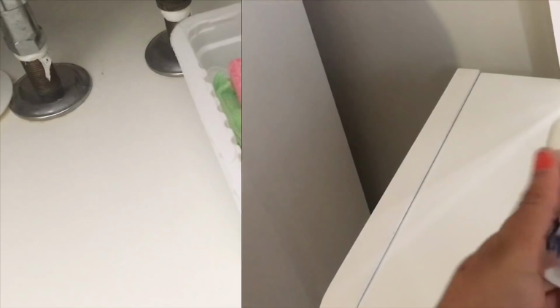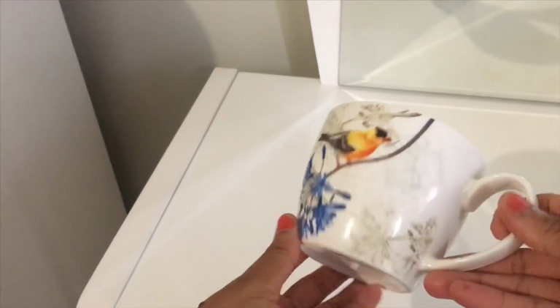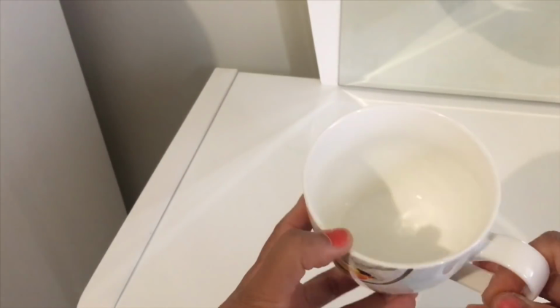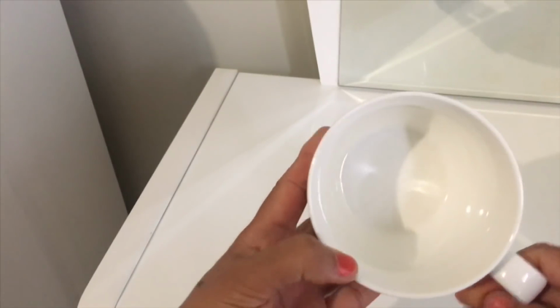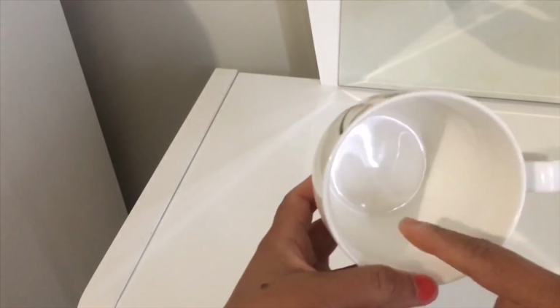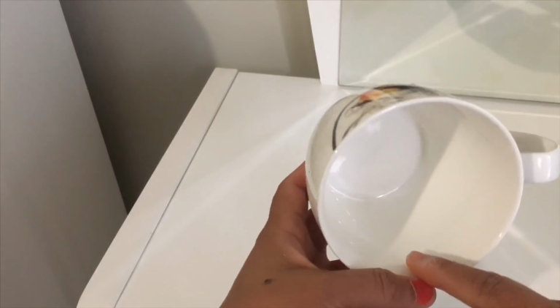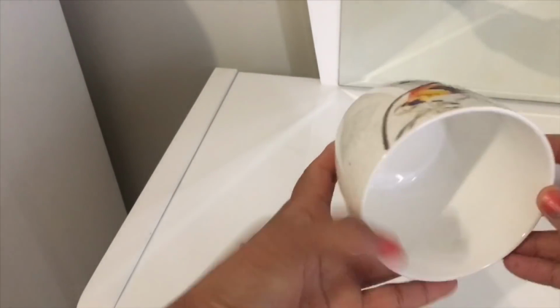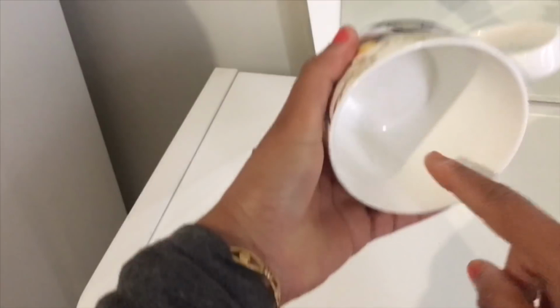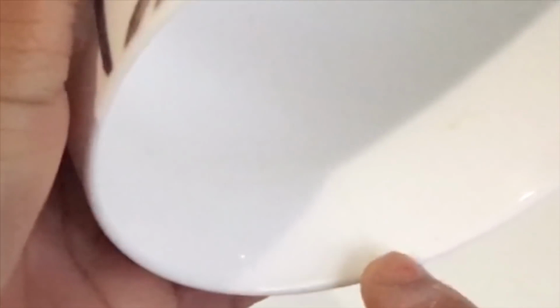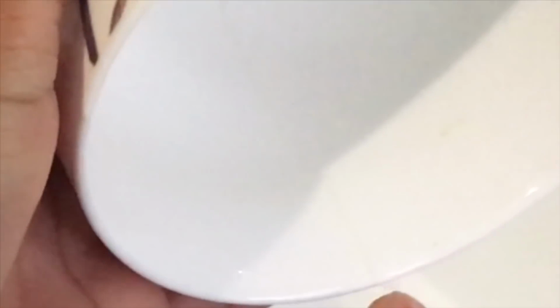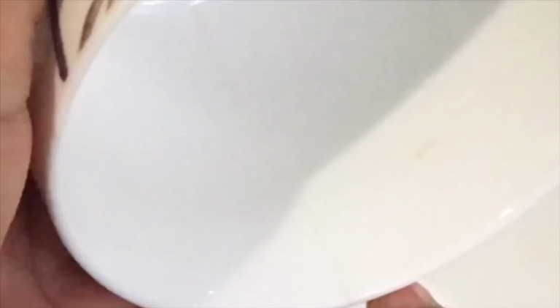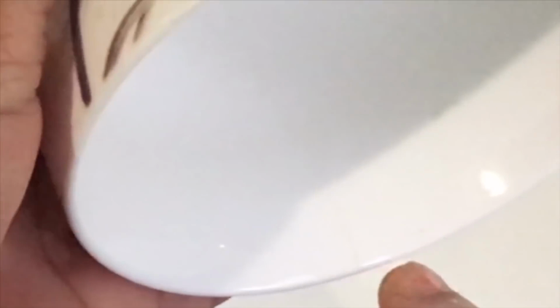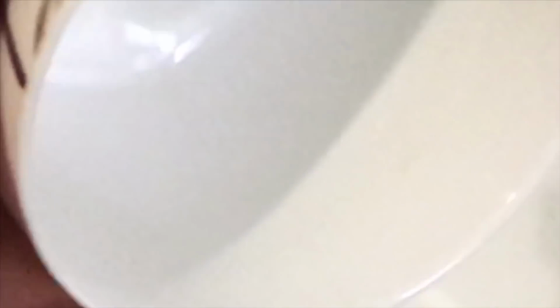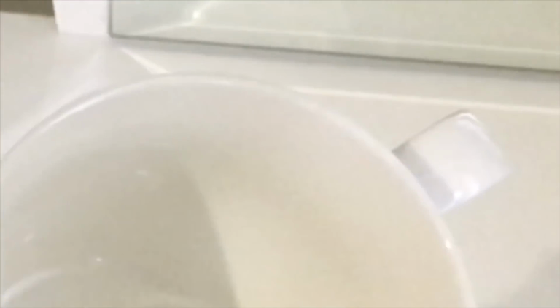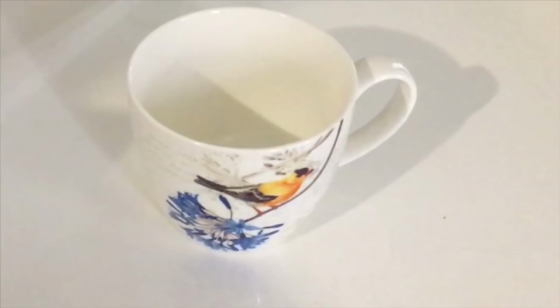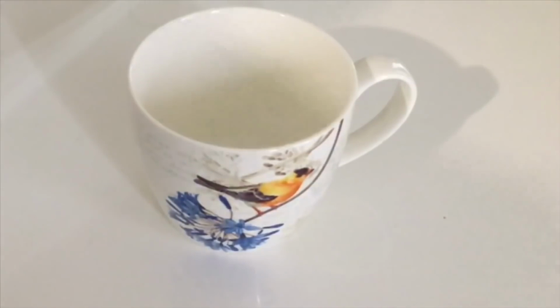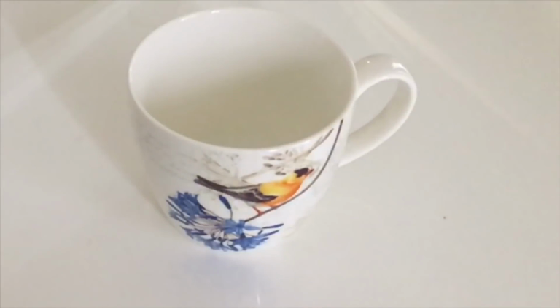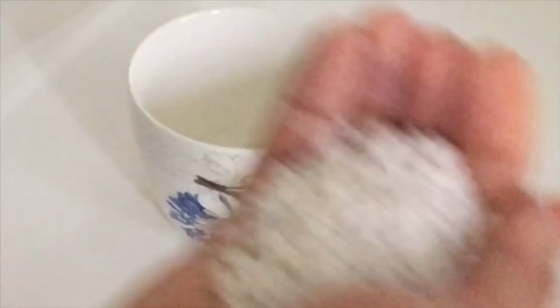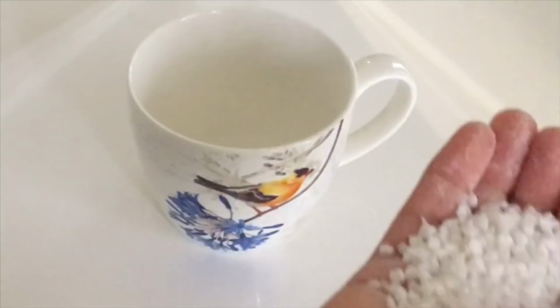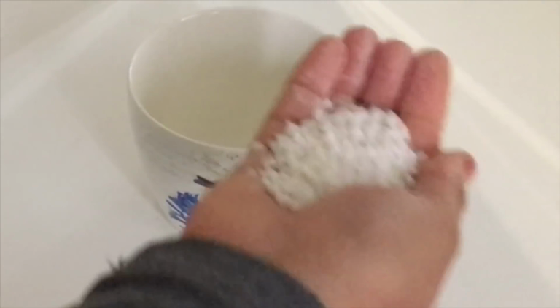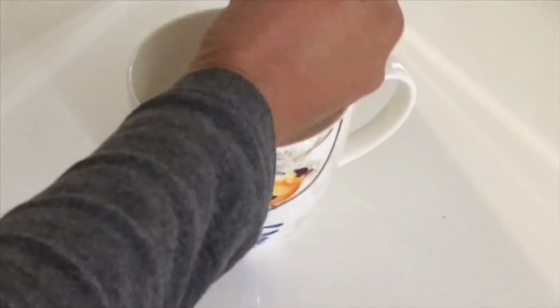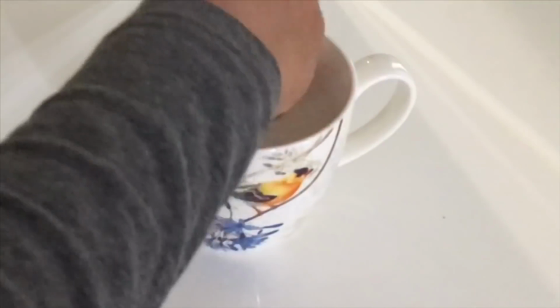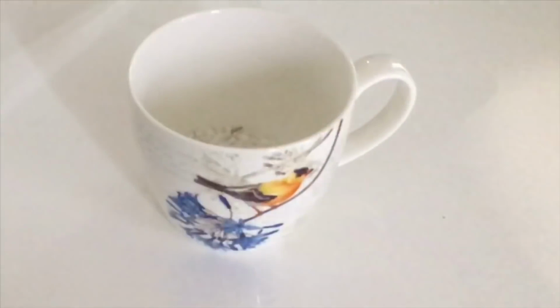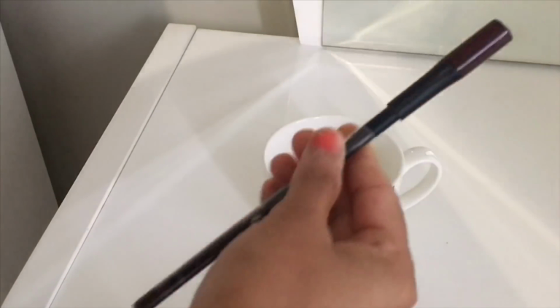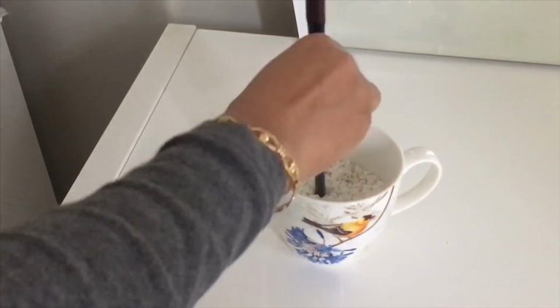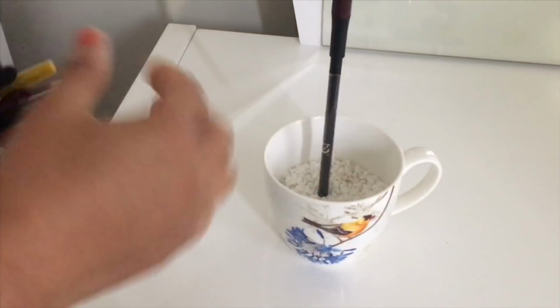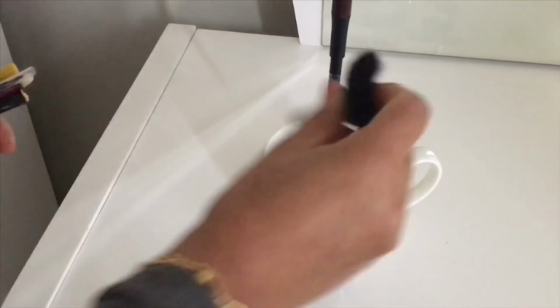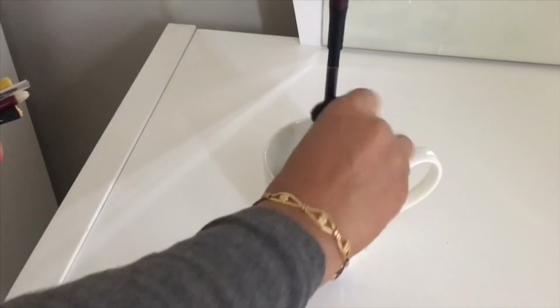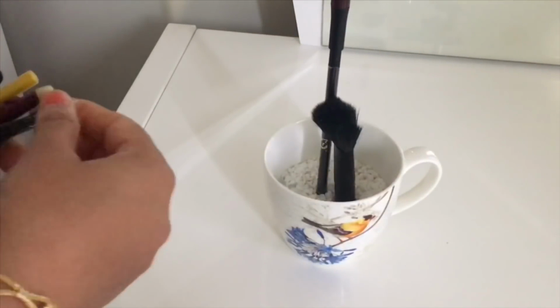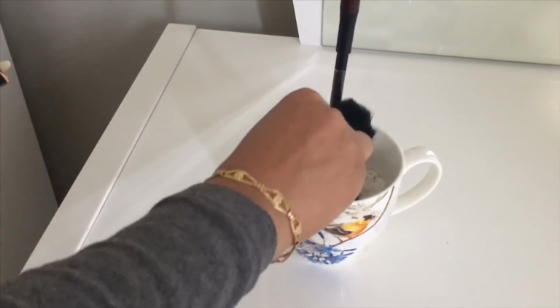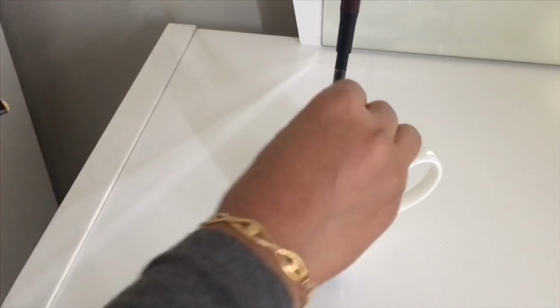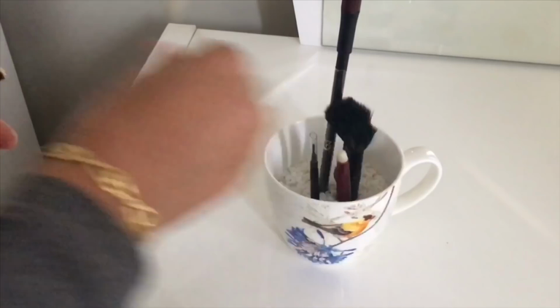I bought these coffee mugs as I really like the design, but even before I could use them one of them had a hairline crack and I really didn't want to throw it away. So I just filled it with some white stones and I'm using it to organize my makeup brushes.